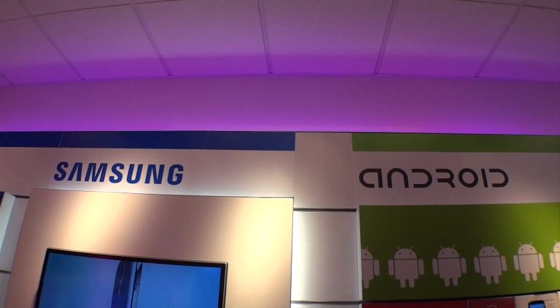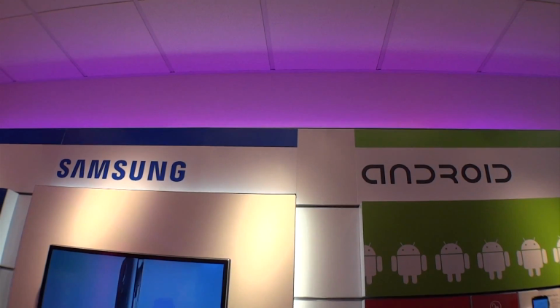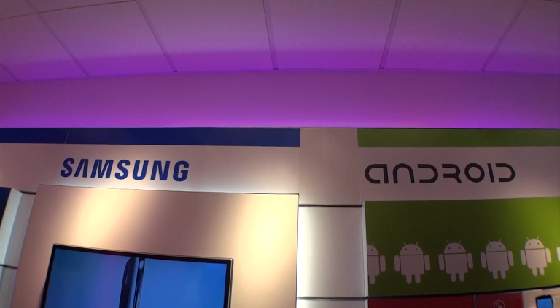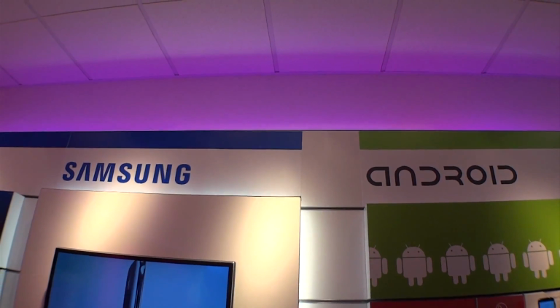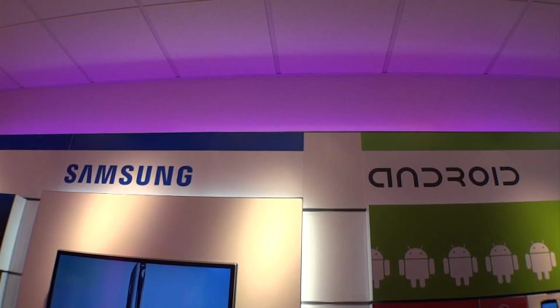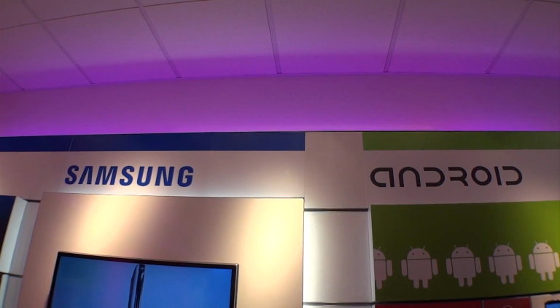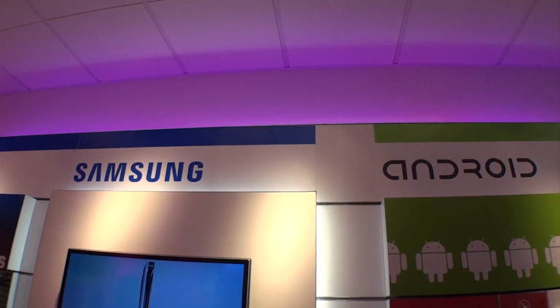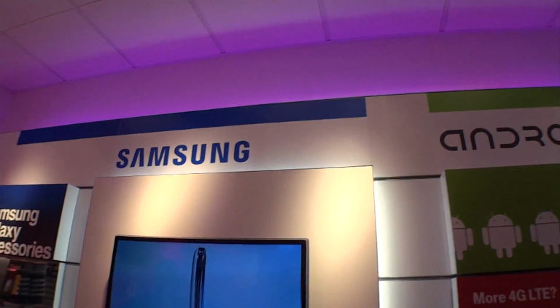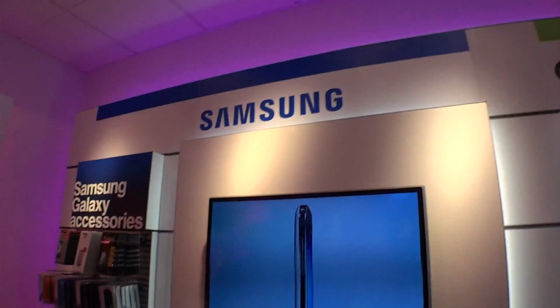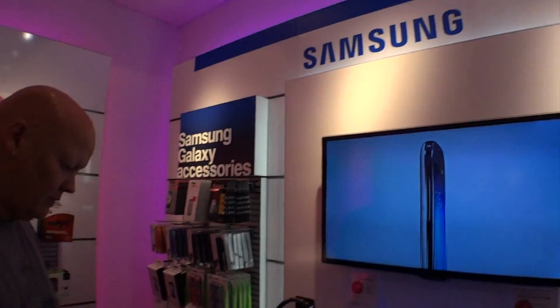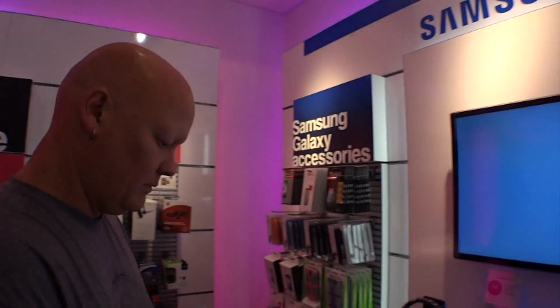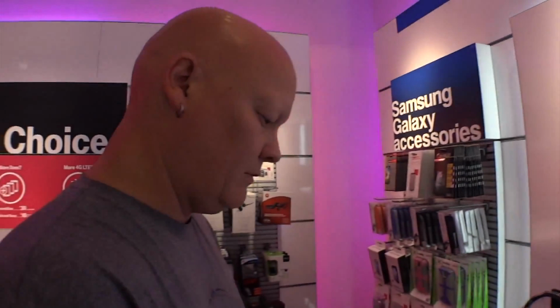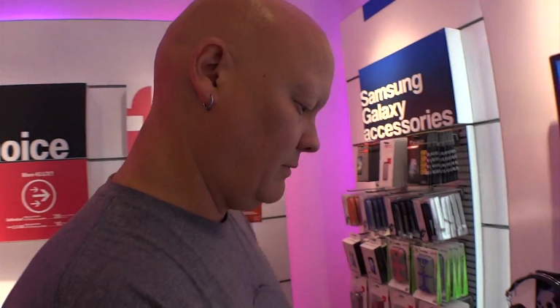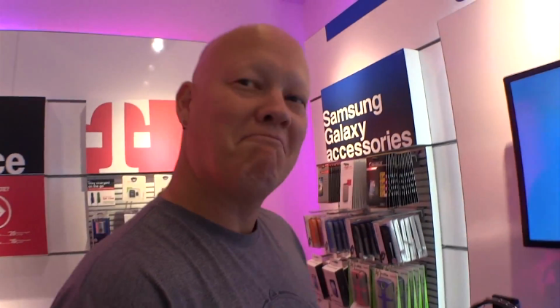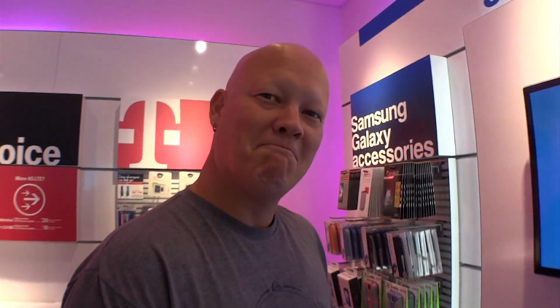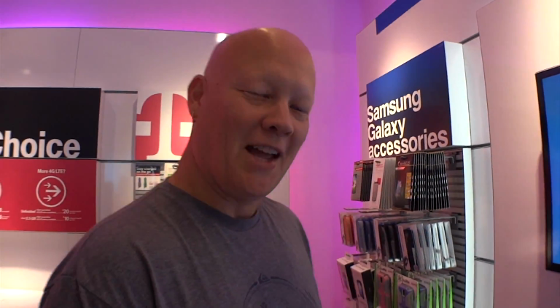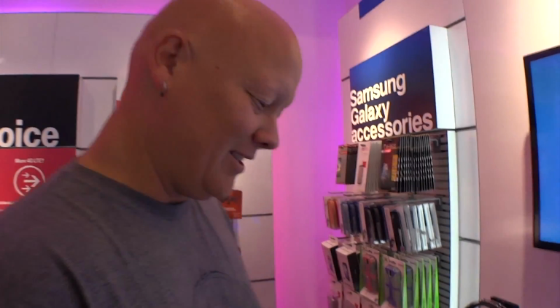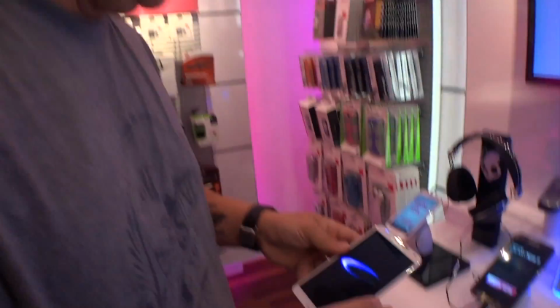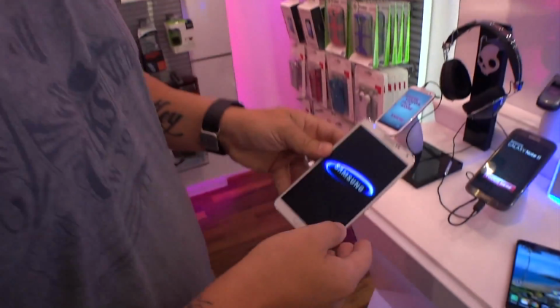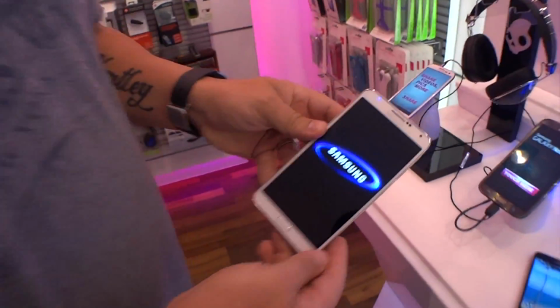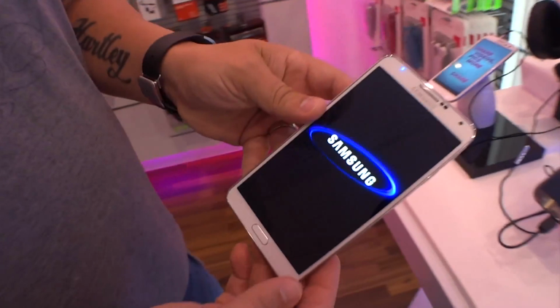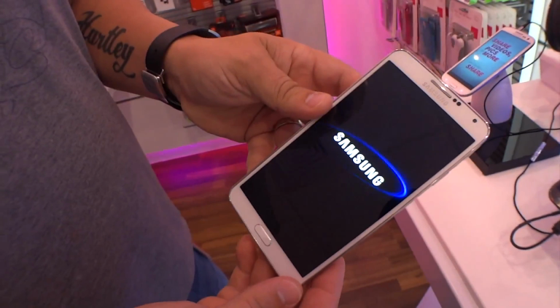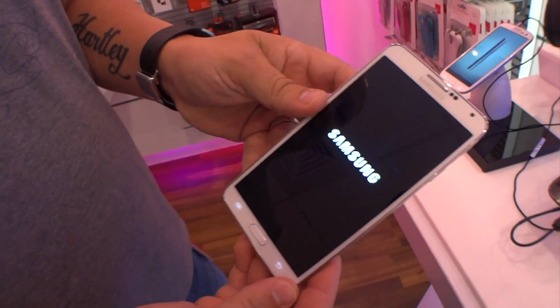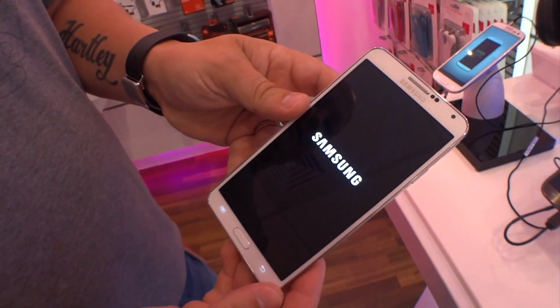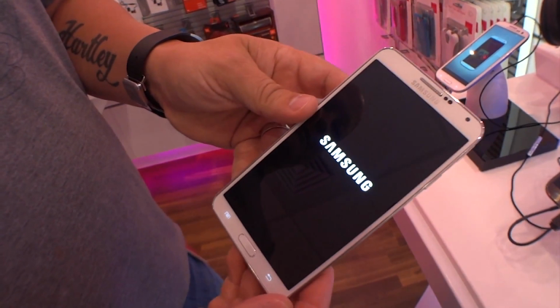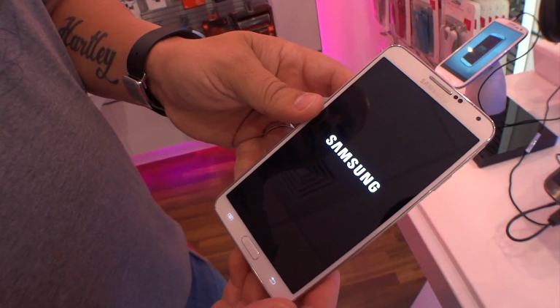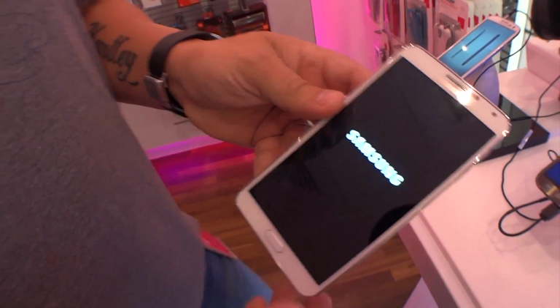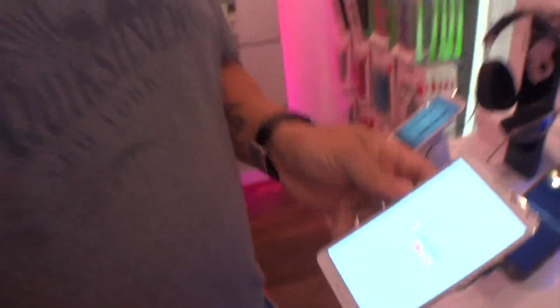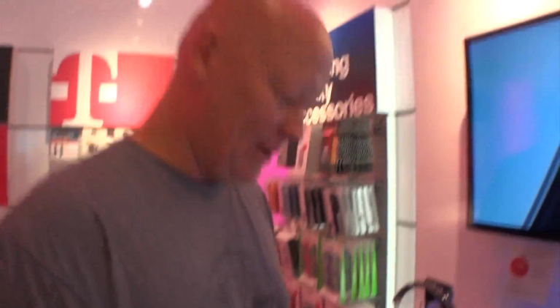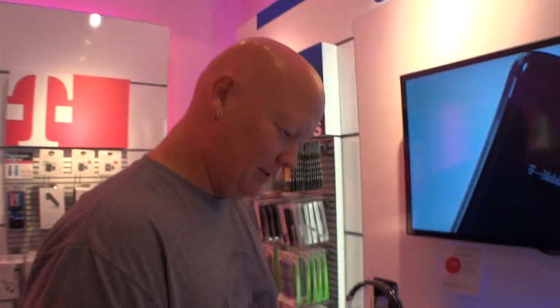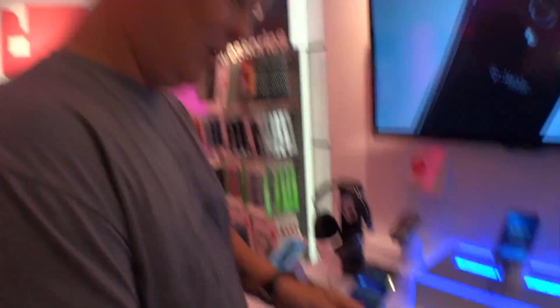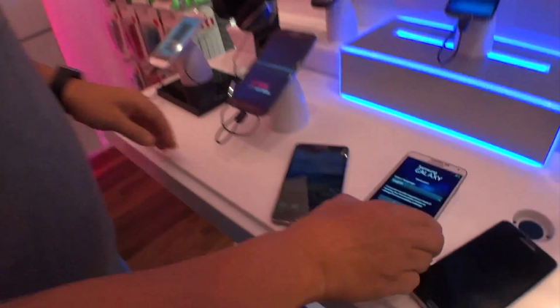I'm standing inside a T-Mobile store in the Samsung Galaxy Zone with Dez, our old friend. Hey, guys. And he's holding on to a Galaxy Note 3. We're going to play with this a little bit and do a little demo.